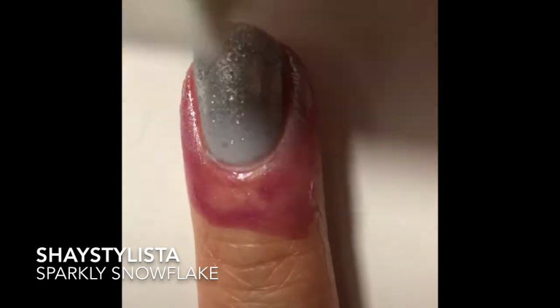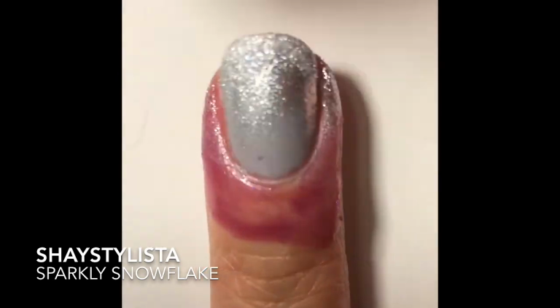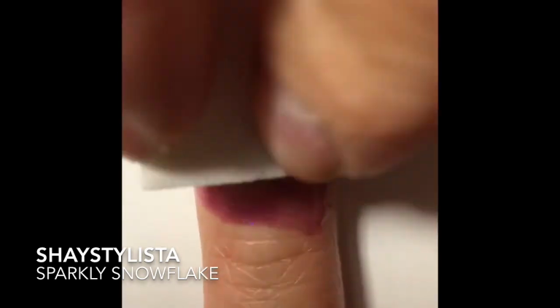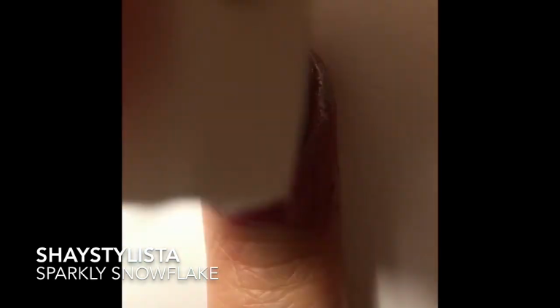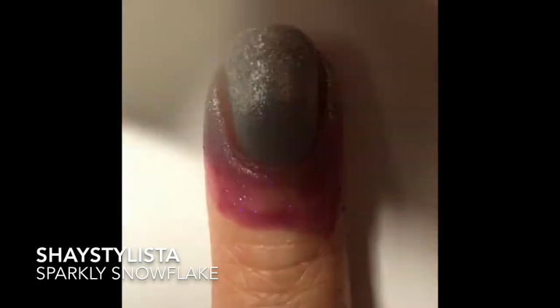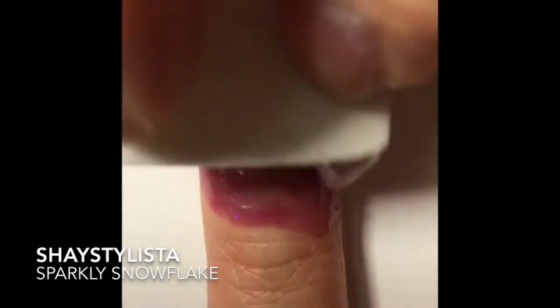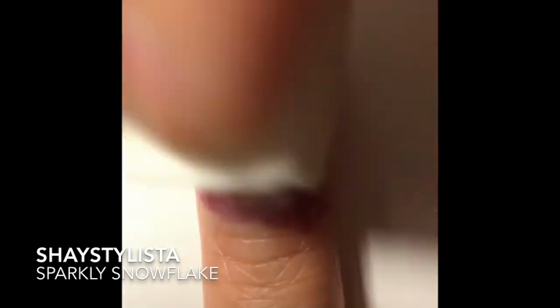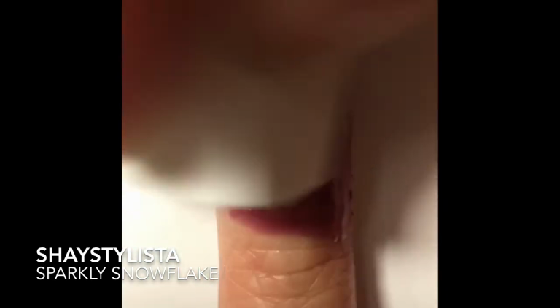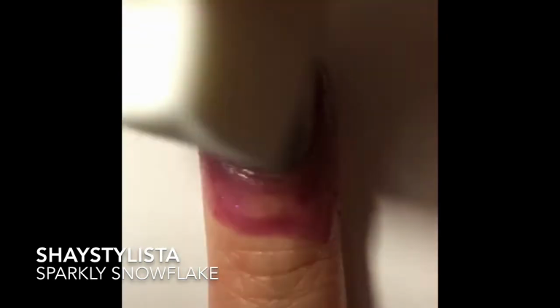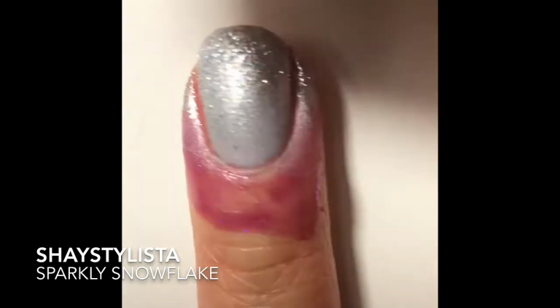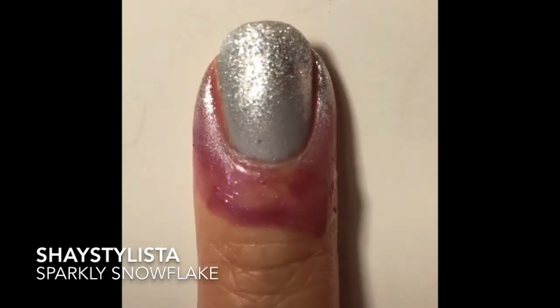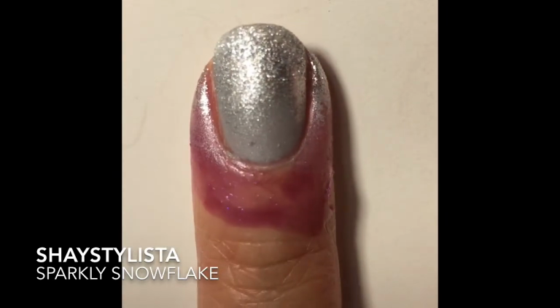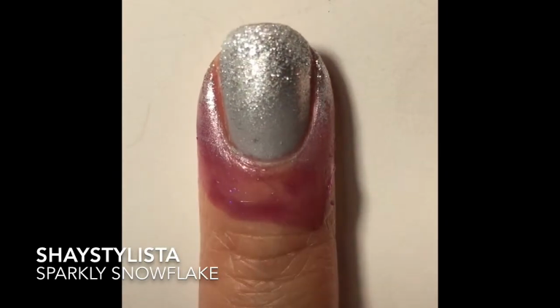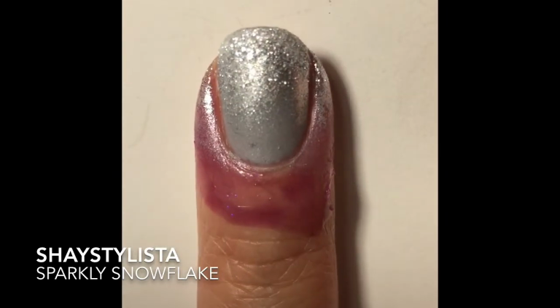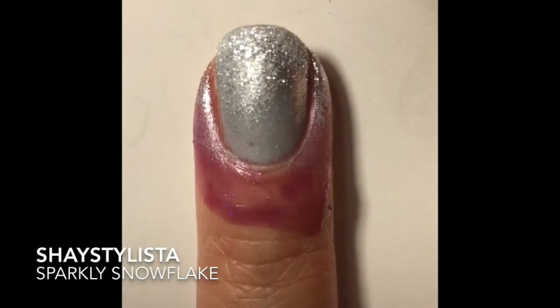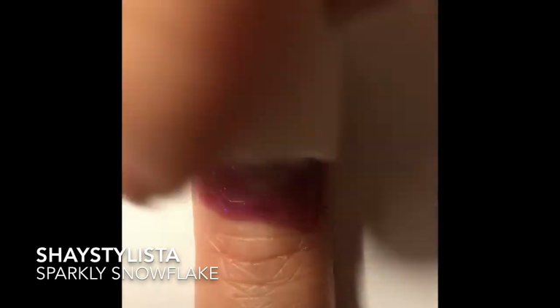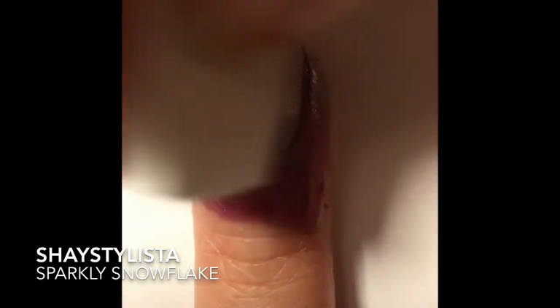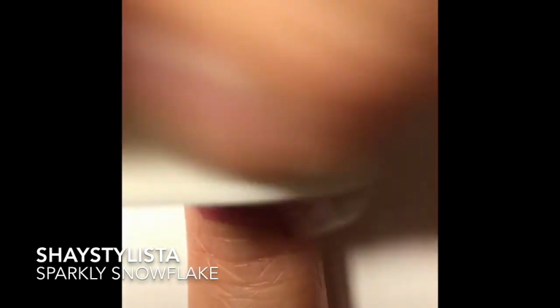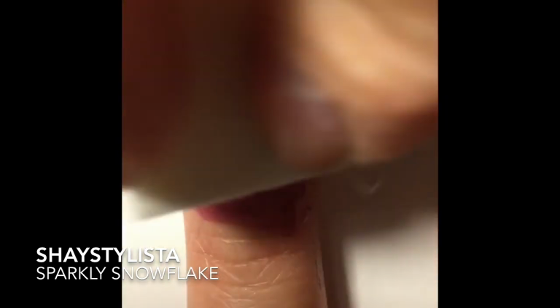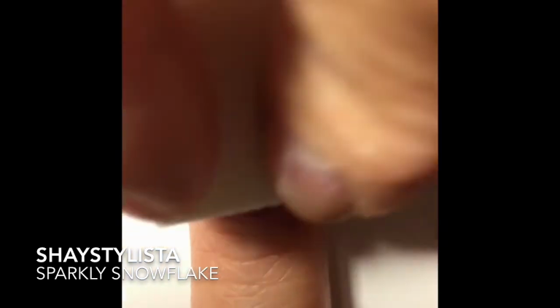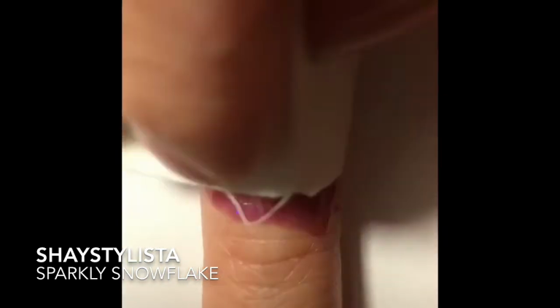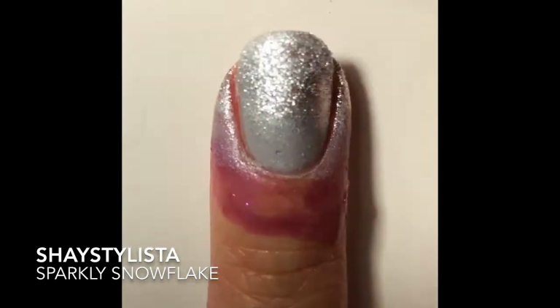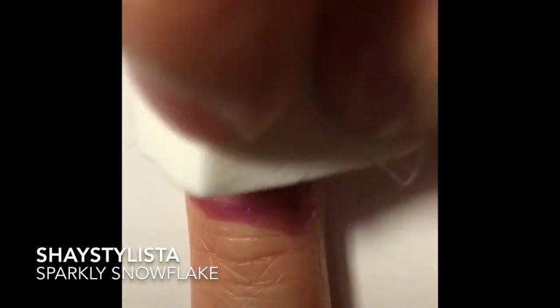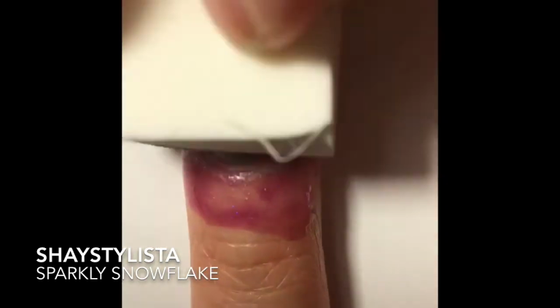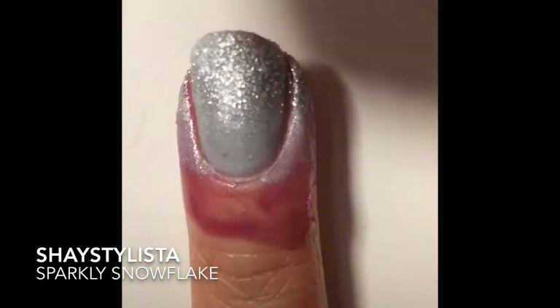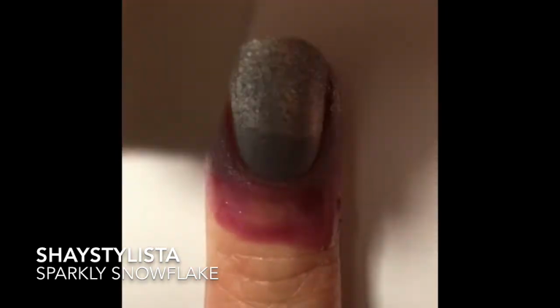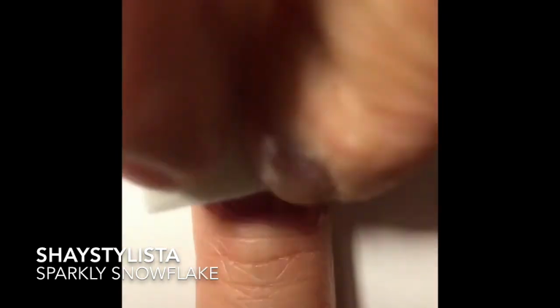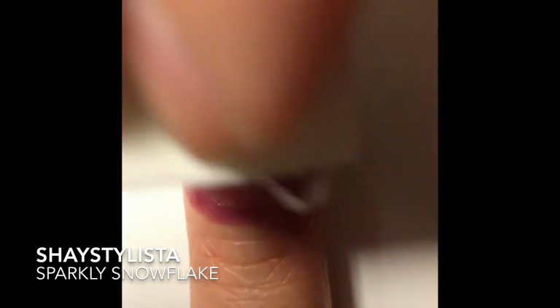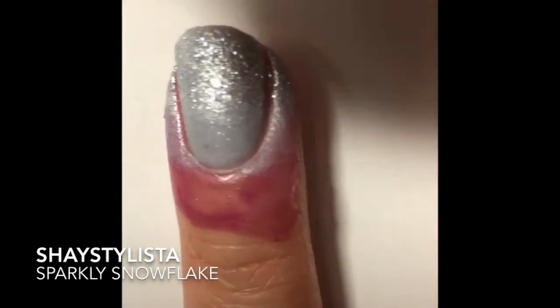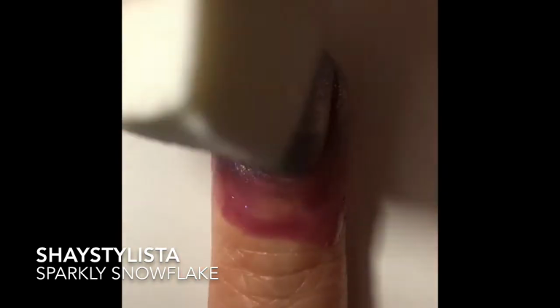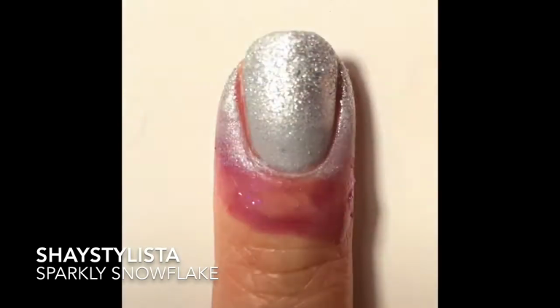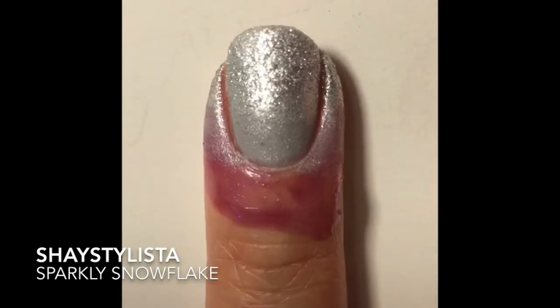The purple stuff around my cuticle is Liquid Palisade by Kiesque. It's a masking liquid that allows for easy cleanup around the cuticle. You can also use a glue base.